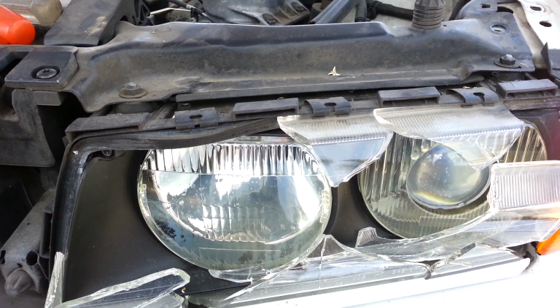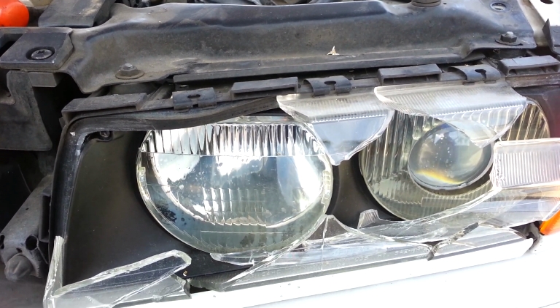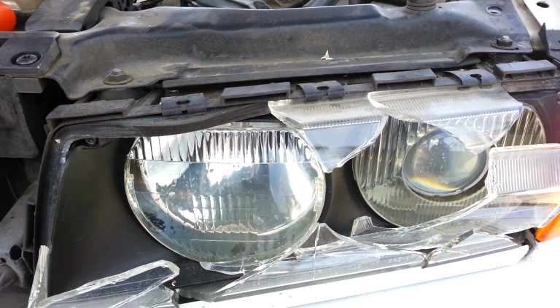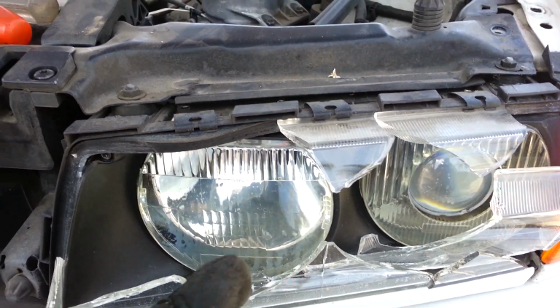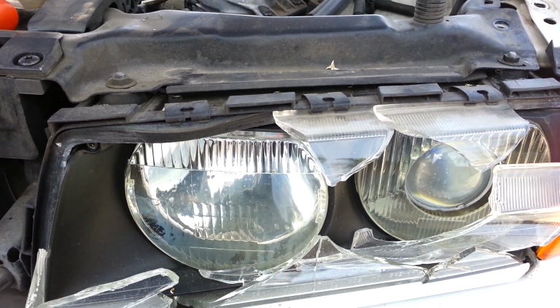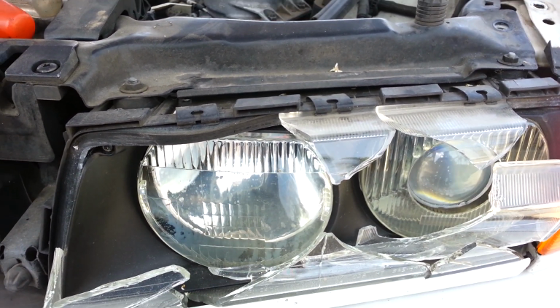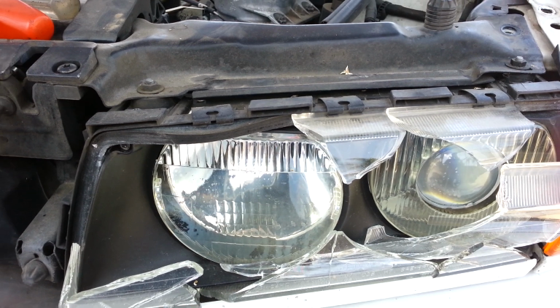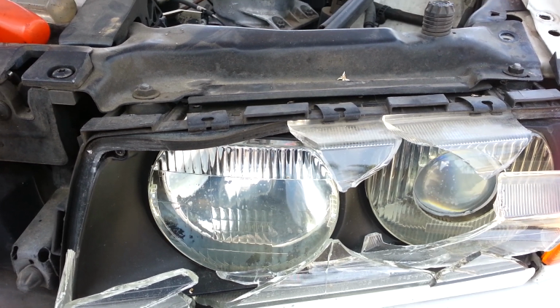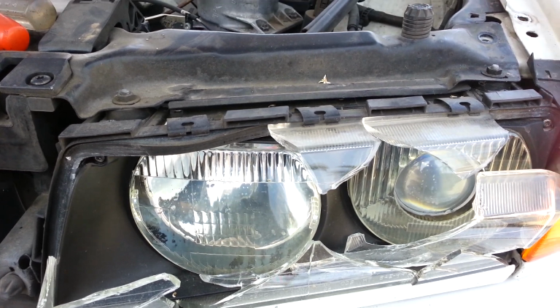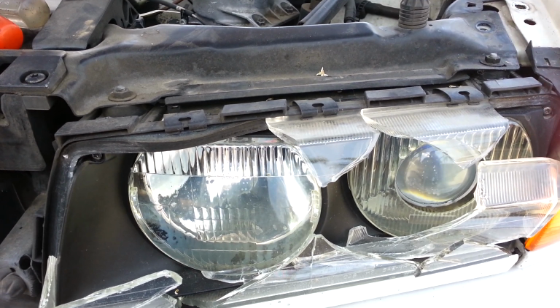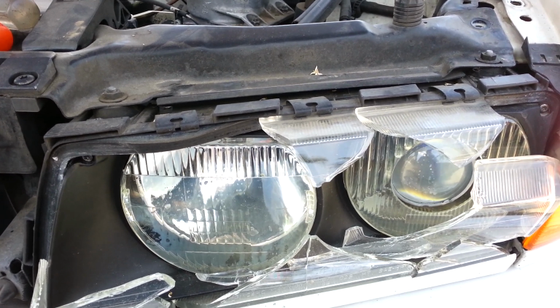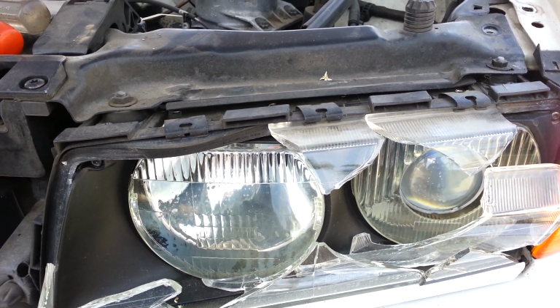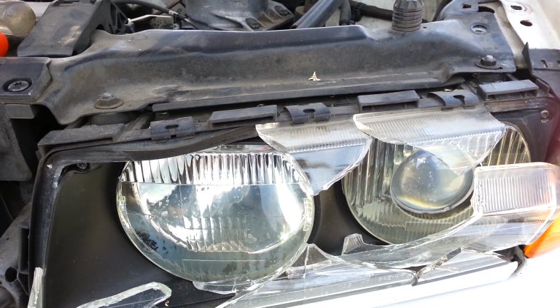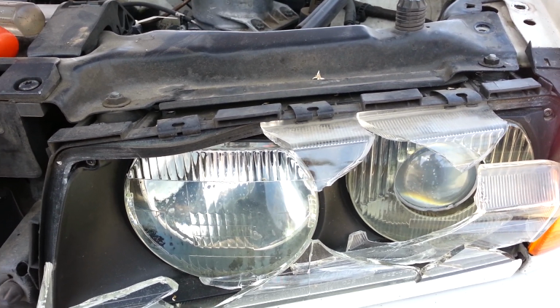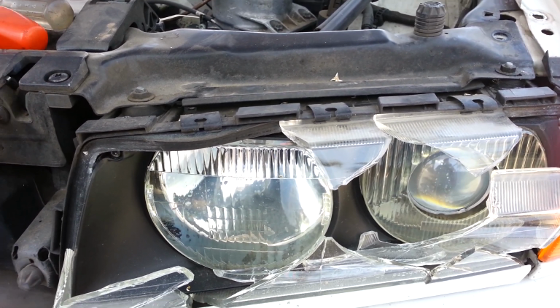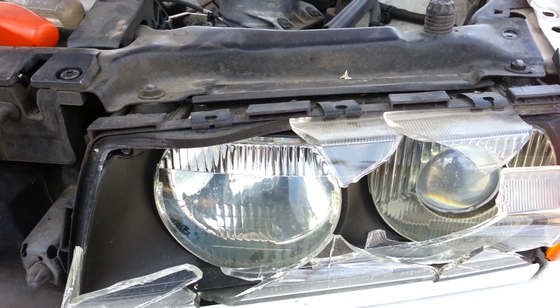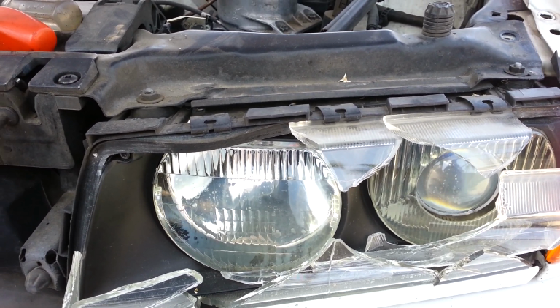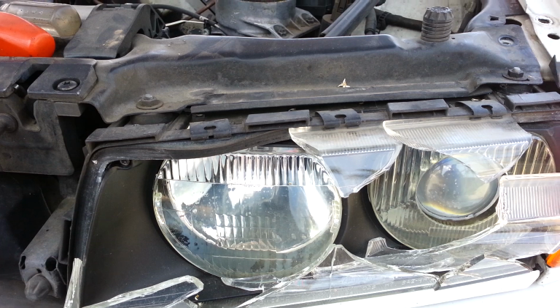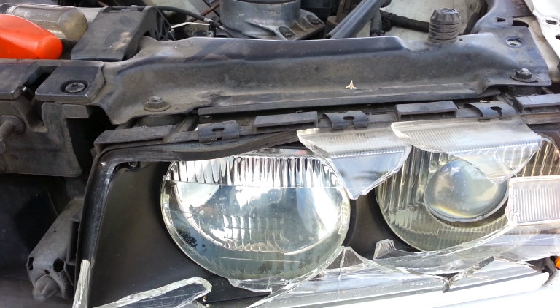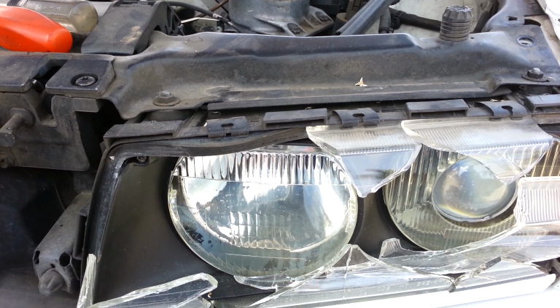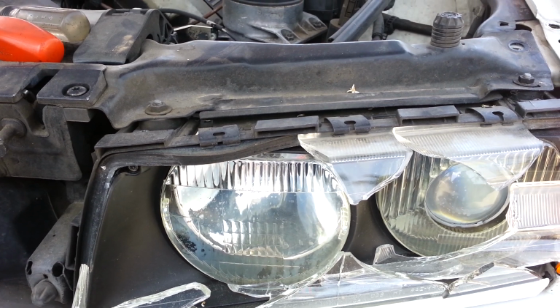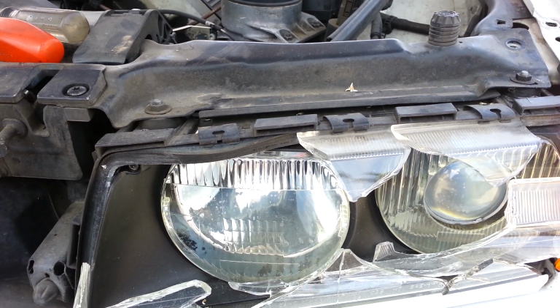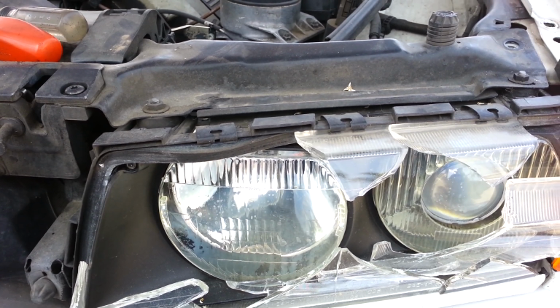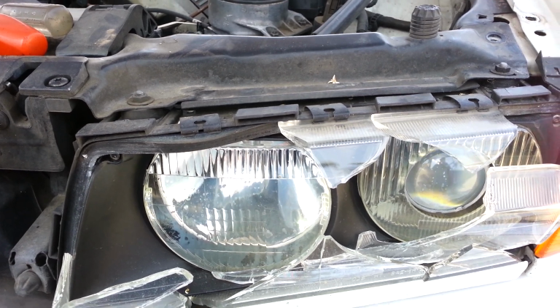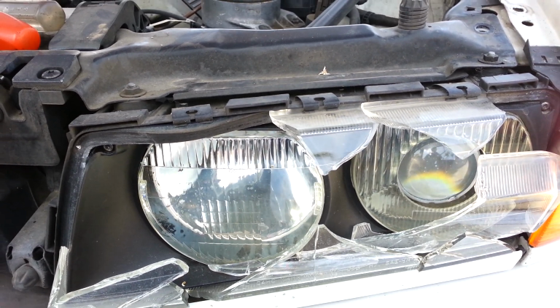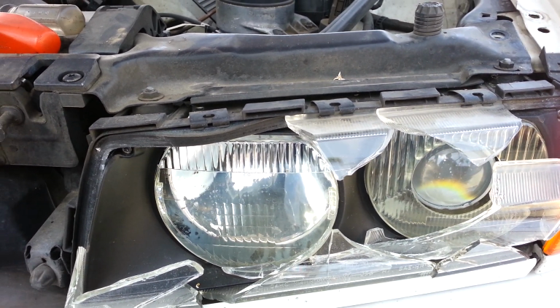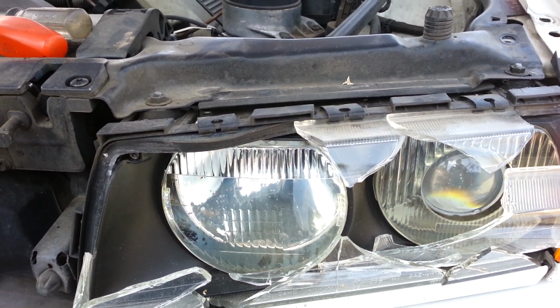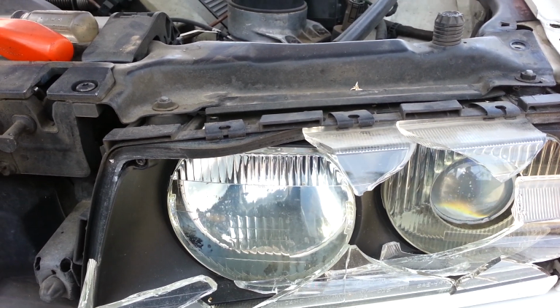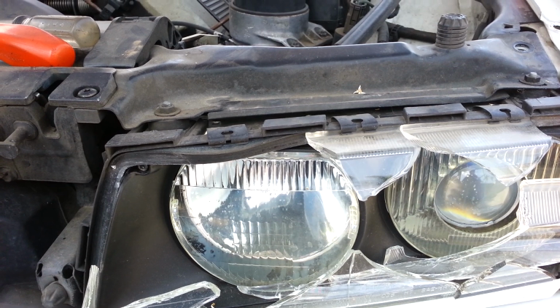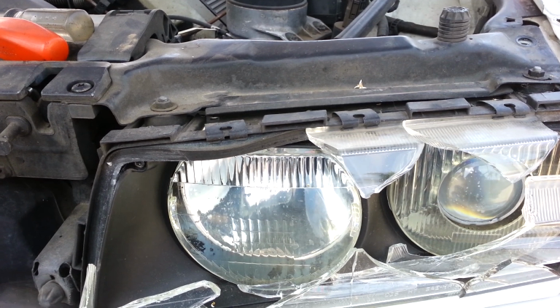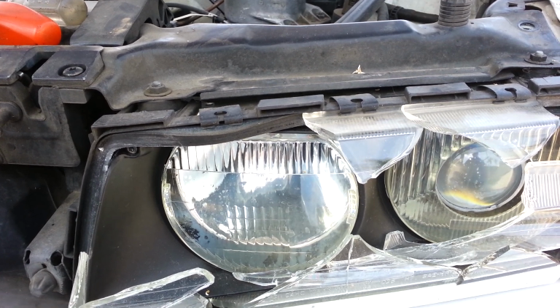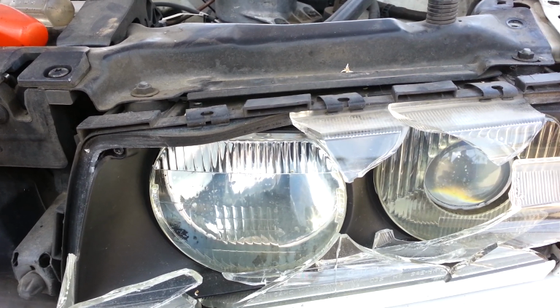Hopefully this never happens to your car, but if it does don't worry — now you know how to remove it. Hopefully you can save money removing it yourself instead of taking it to a shop or paying someone to remove it. So anyhow, let's get started.